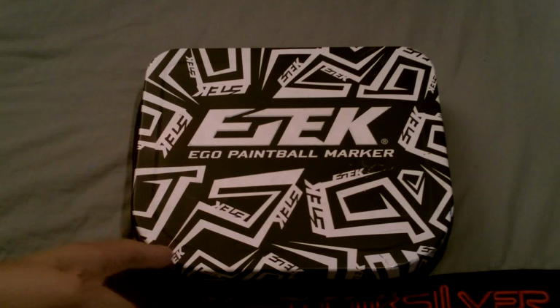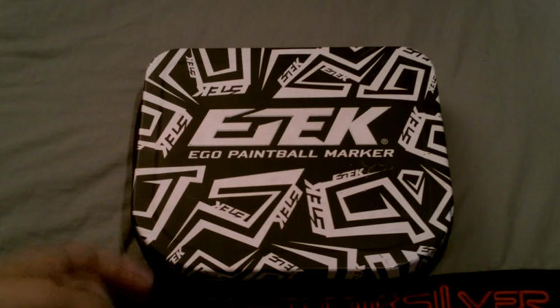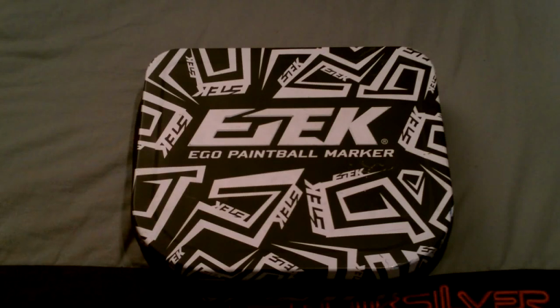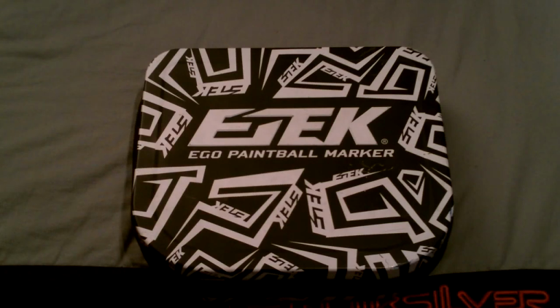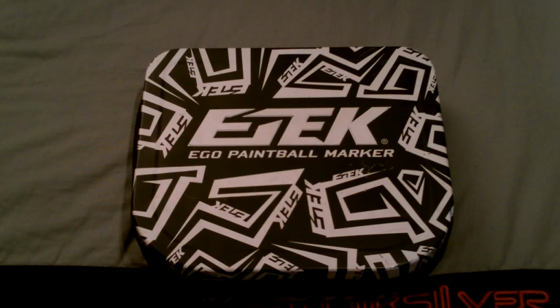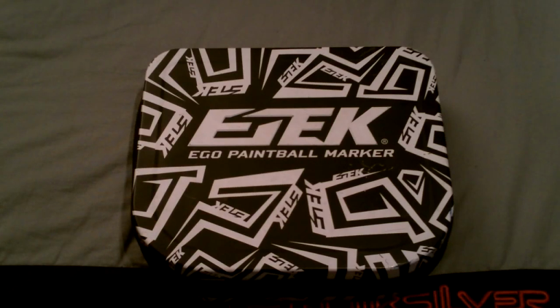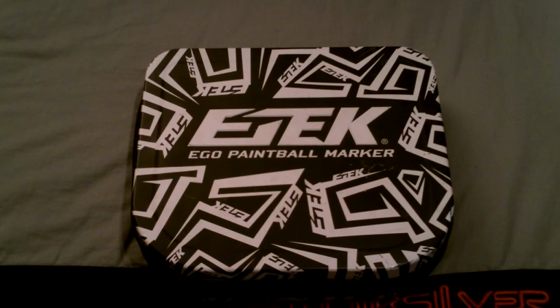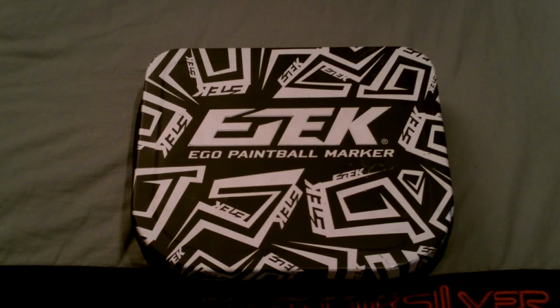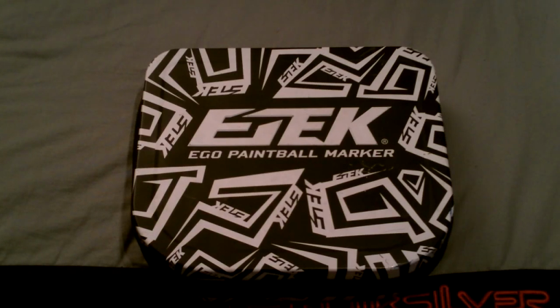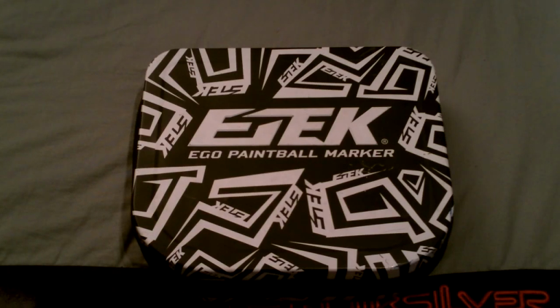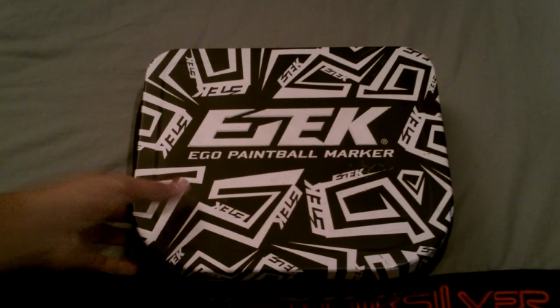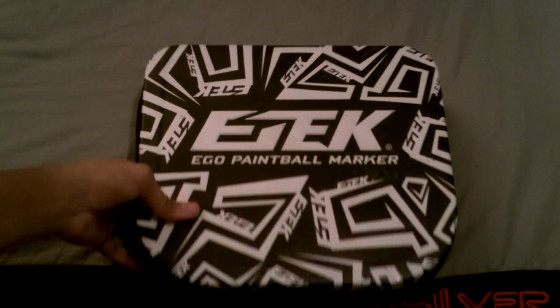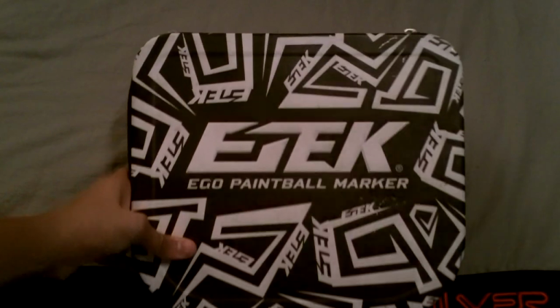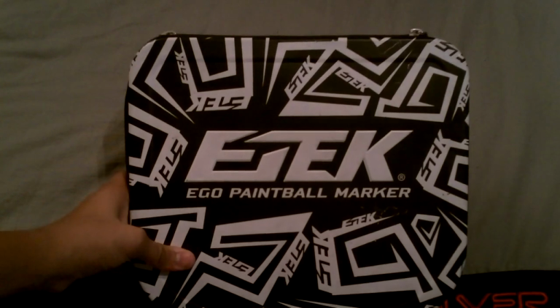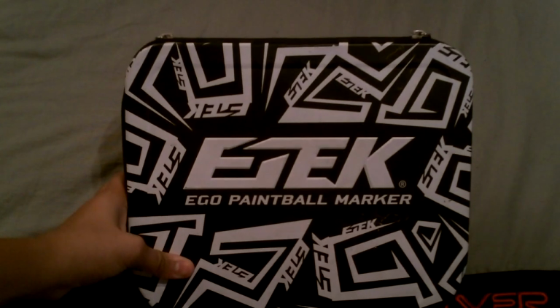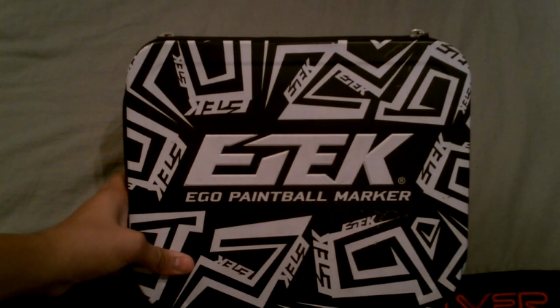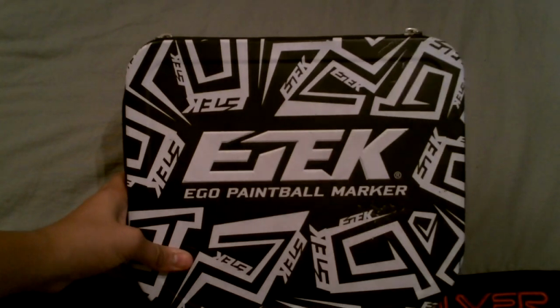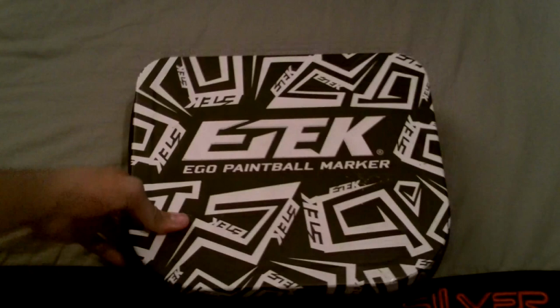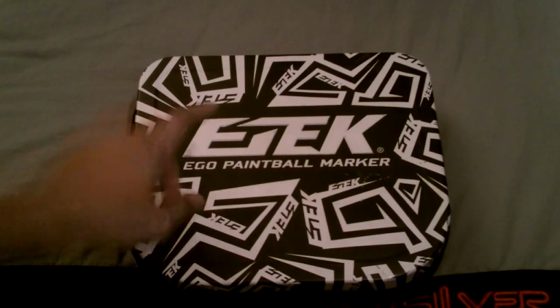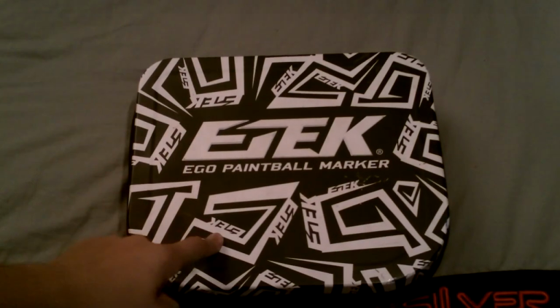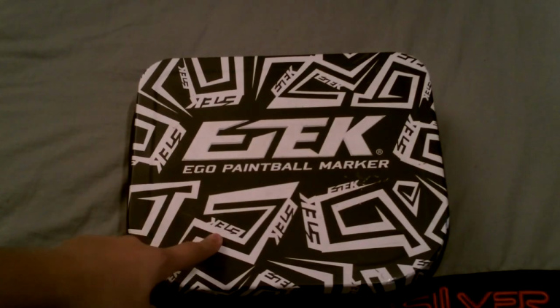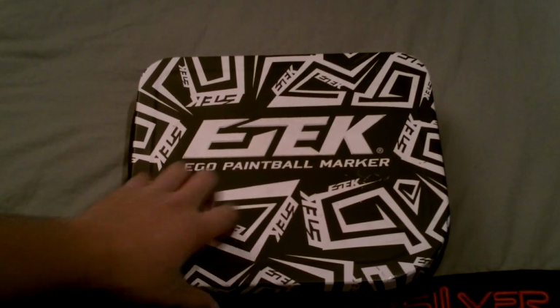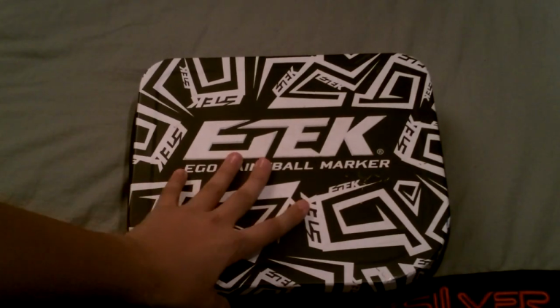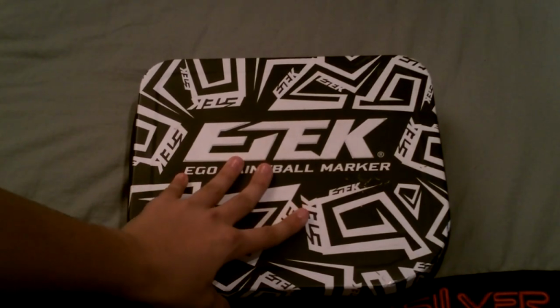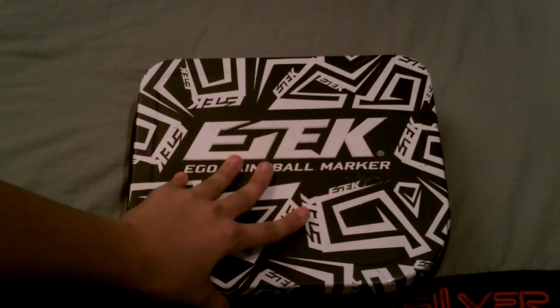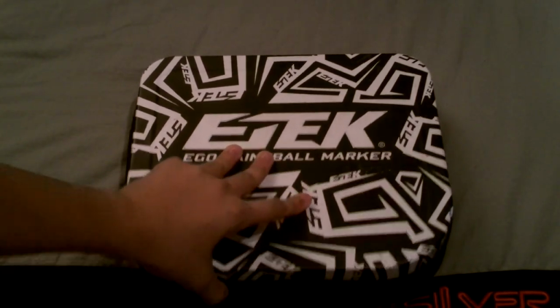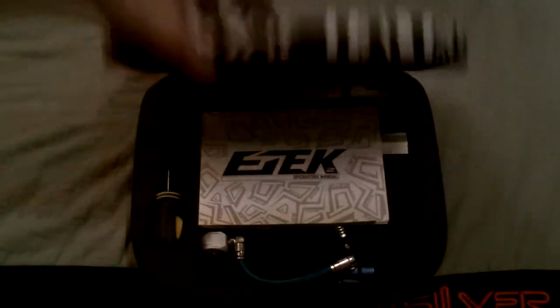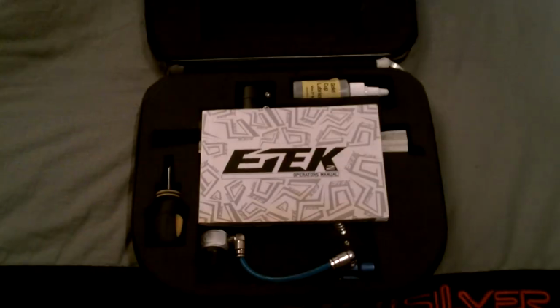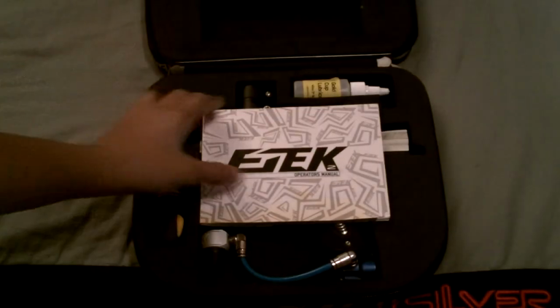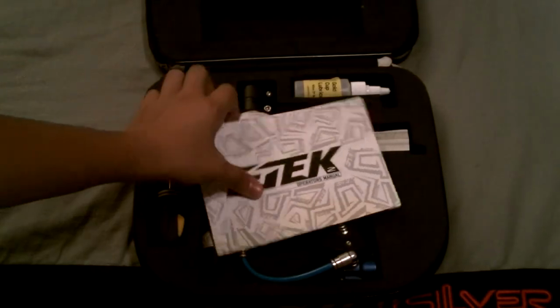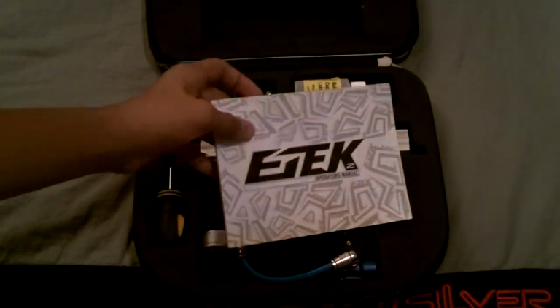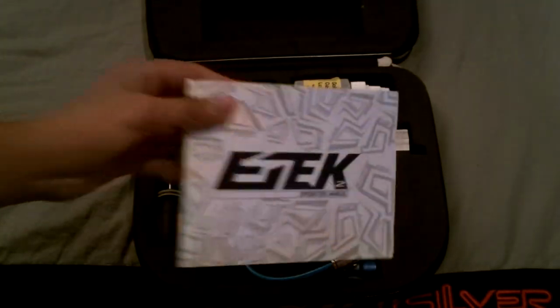Hello YouTube channel, Xbox For The Win here, and today I will be showing you my E-Tech 2 Paintball Marker because I'm going to be selling this on eBay. I'll be putting the auction up today.